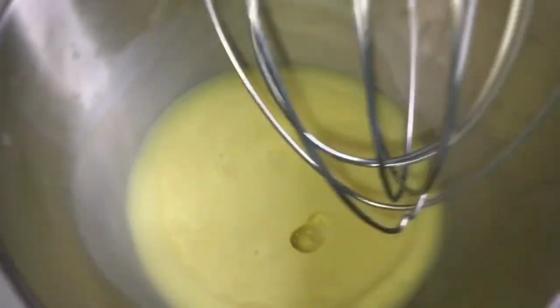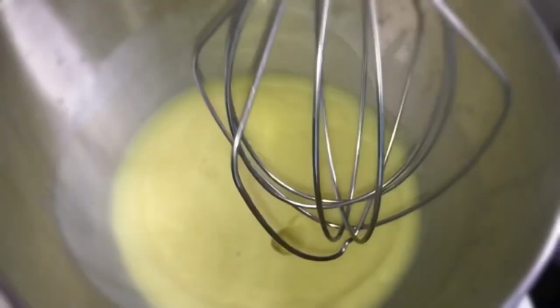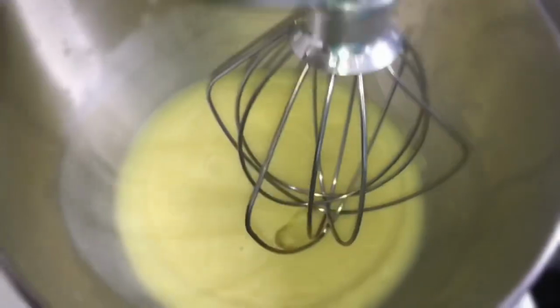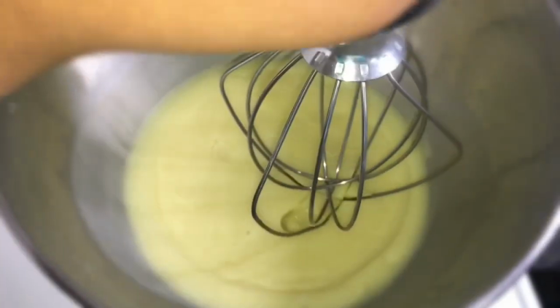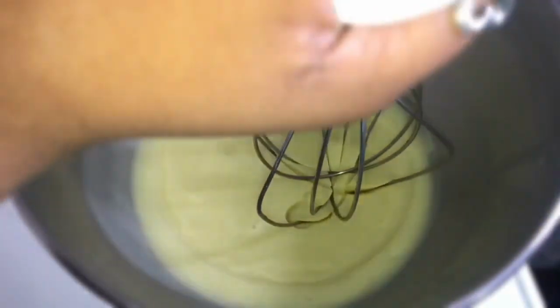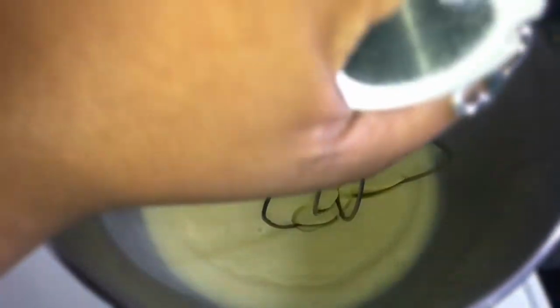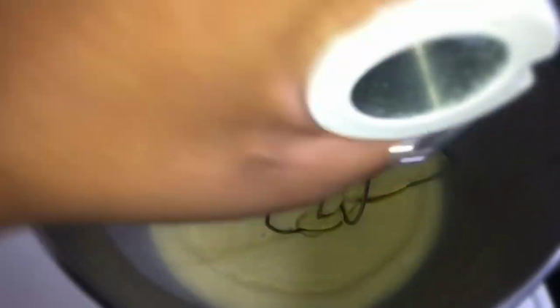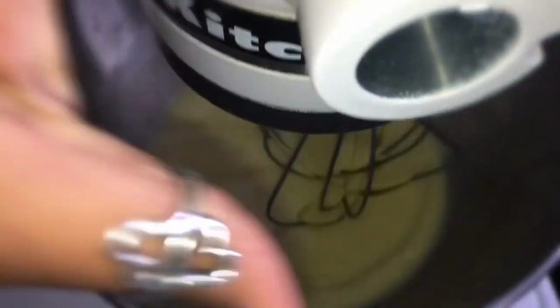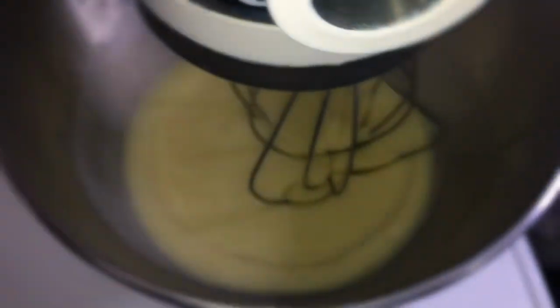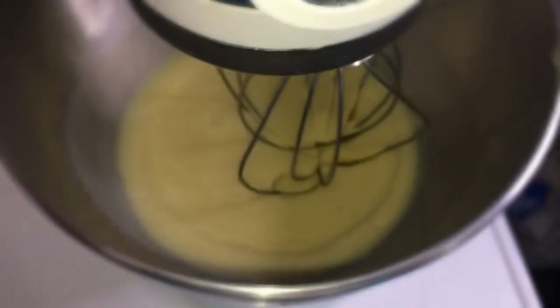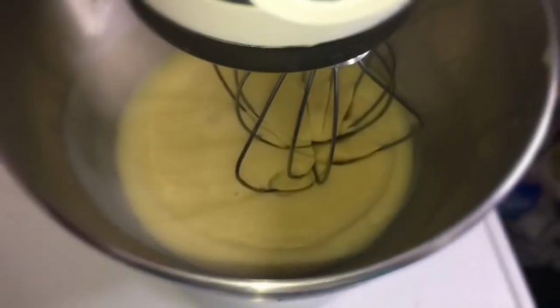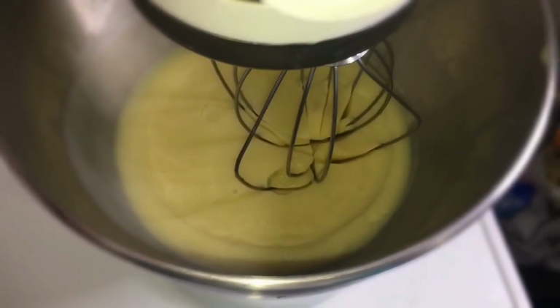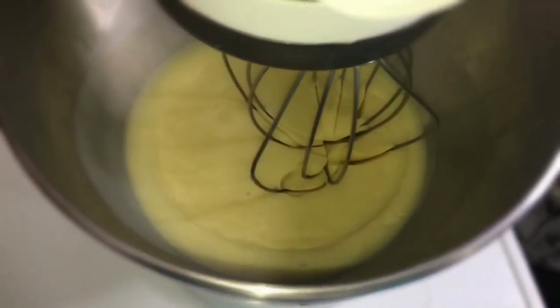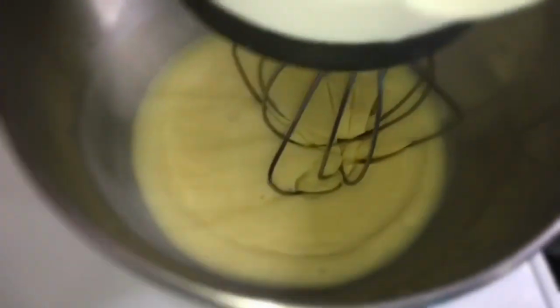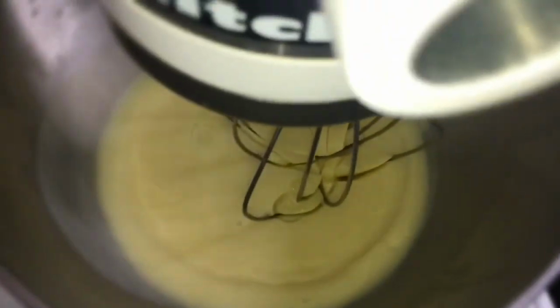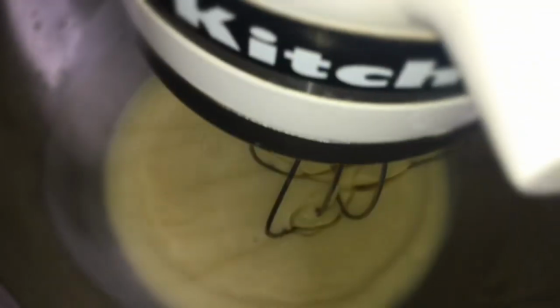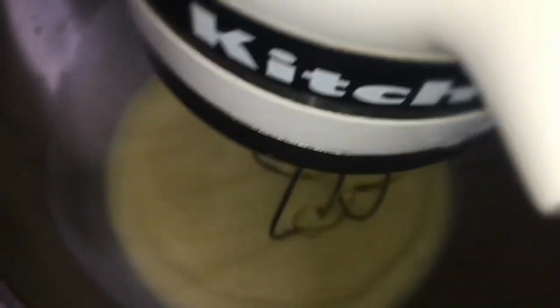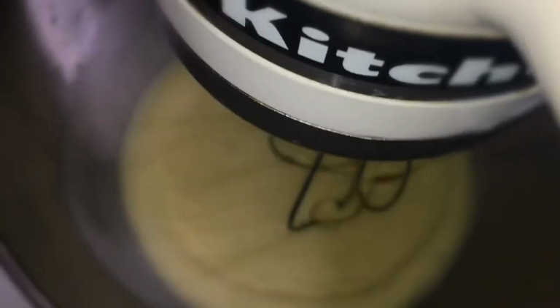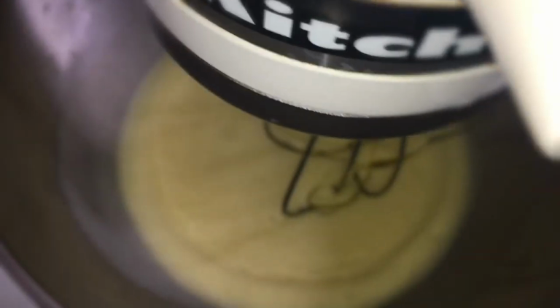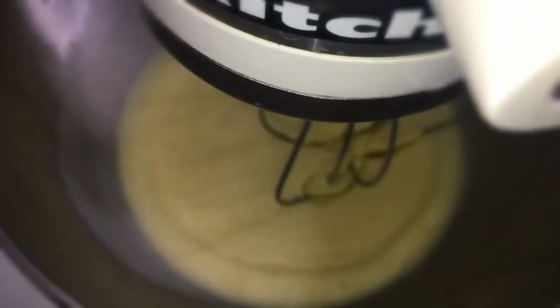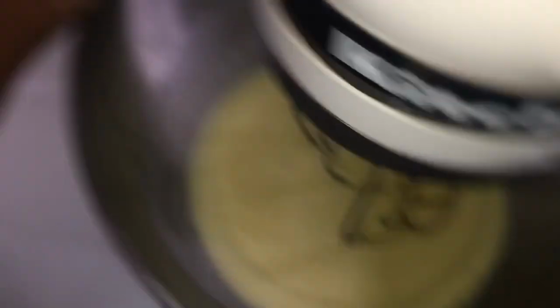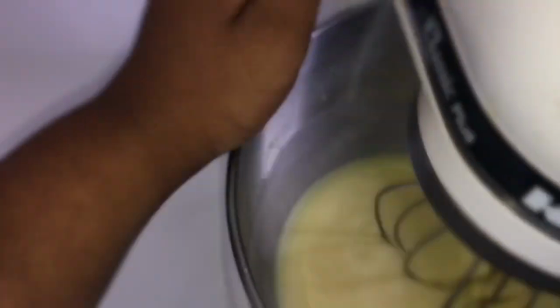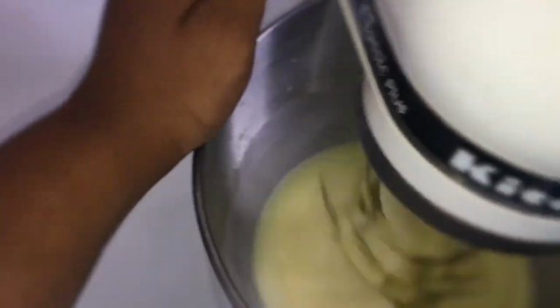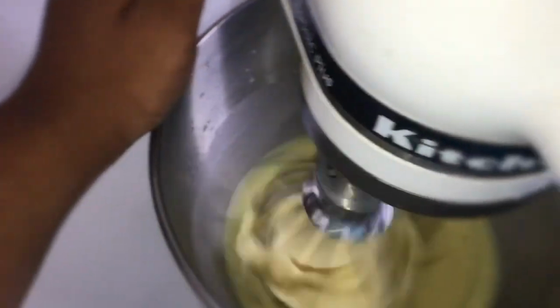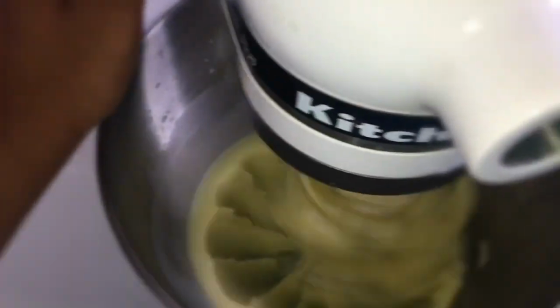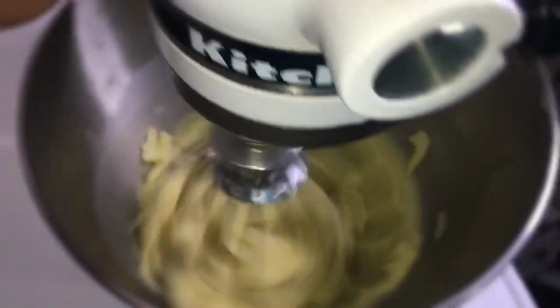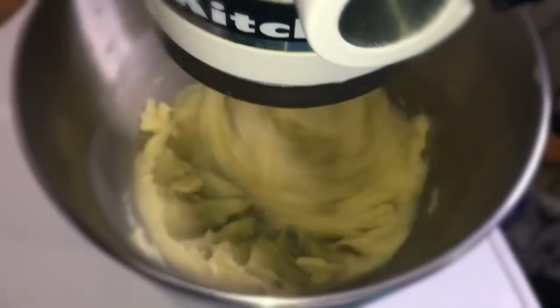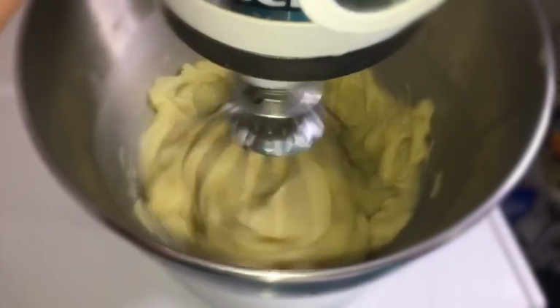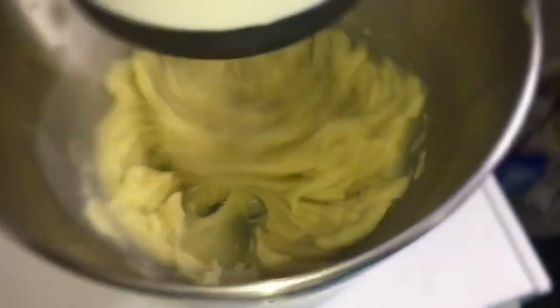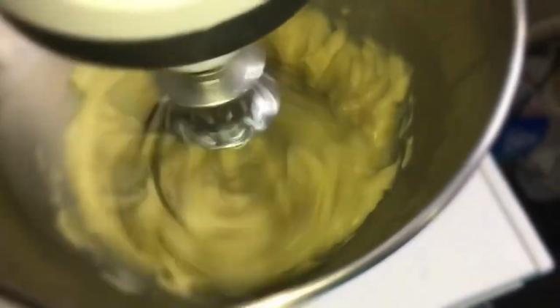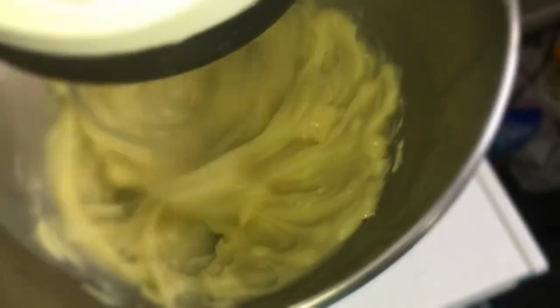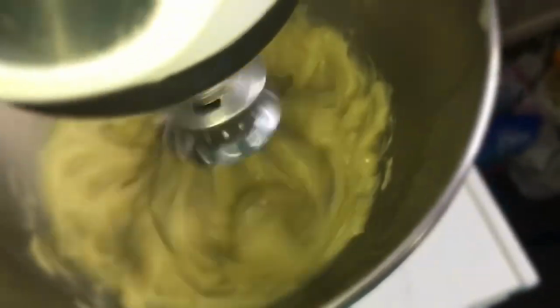Now we're just going to mix it up in our Kitchen Aid, turn it on high, and it'll whip it up in like 10 minutes.